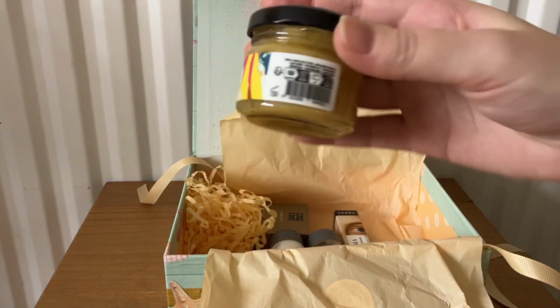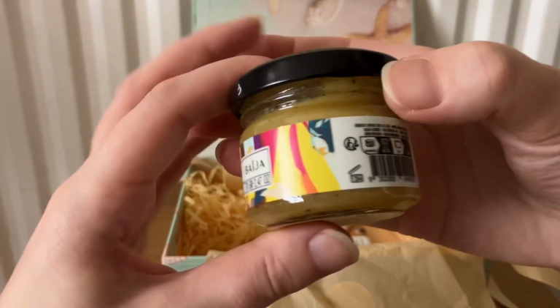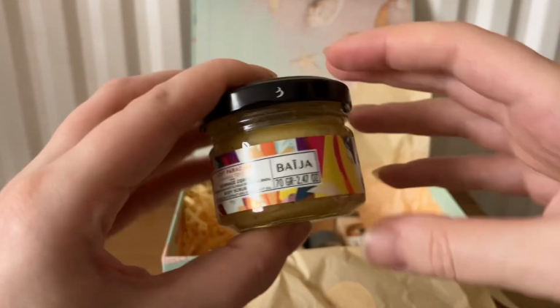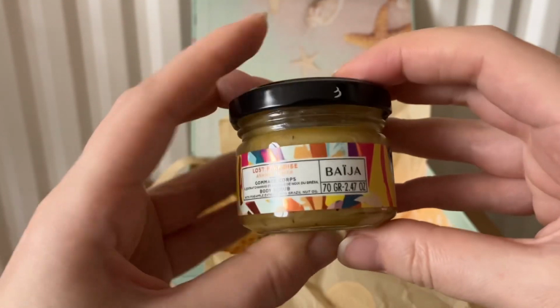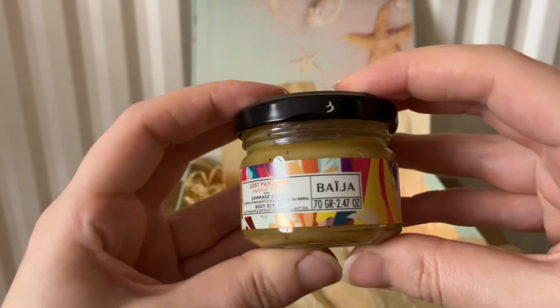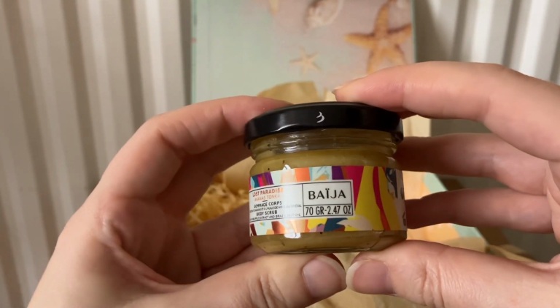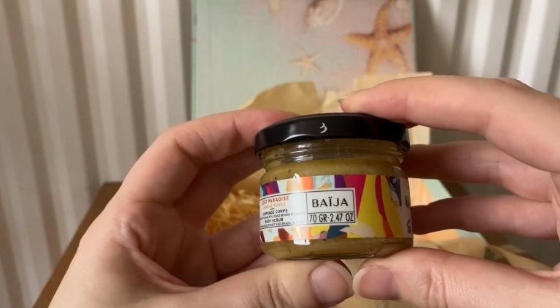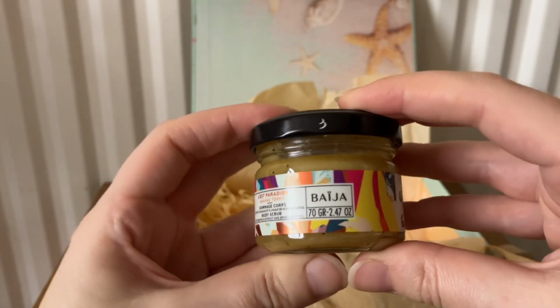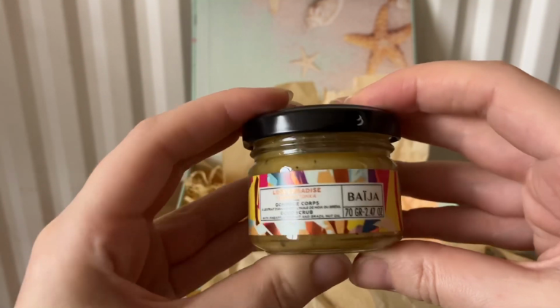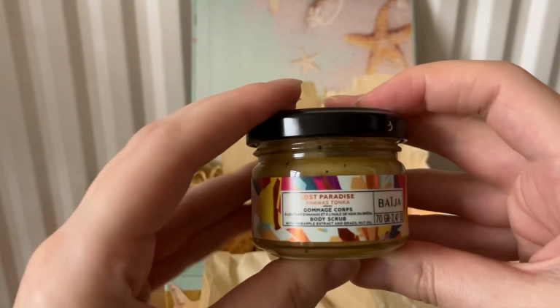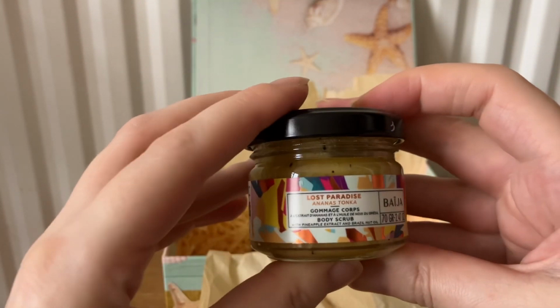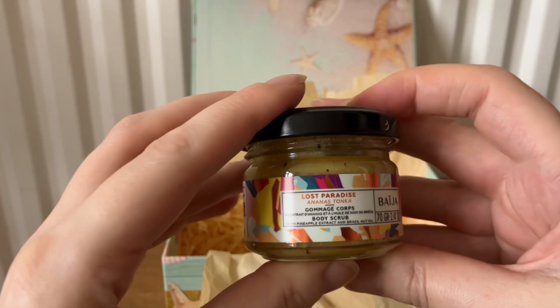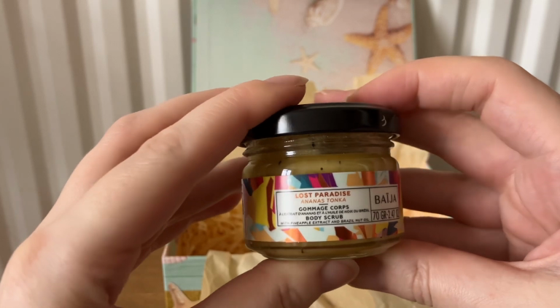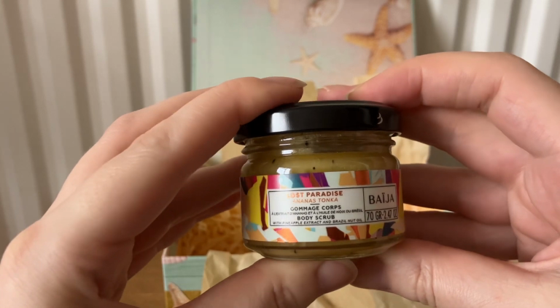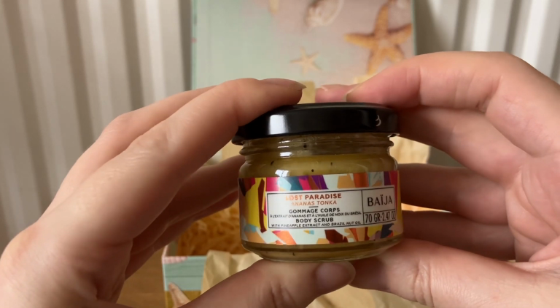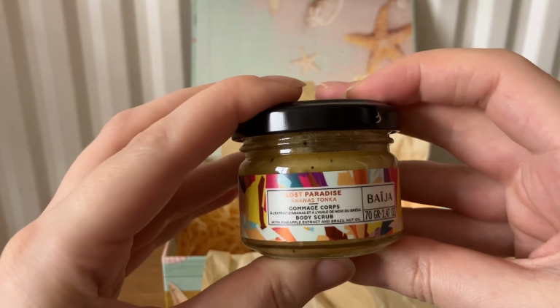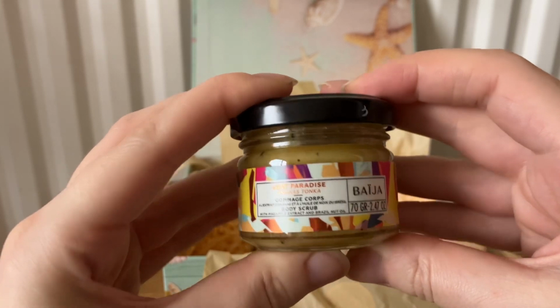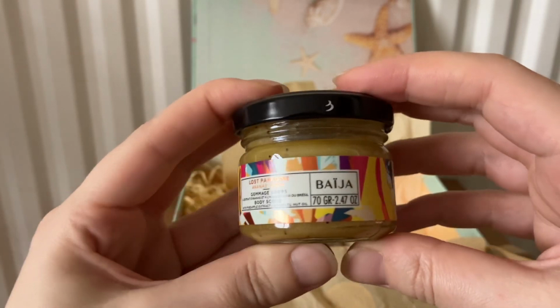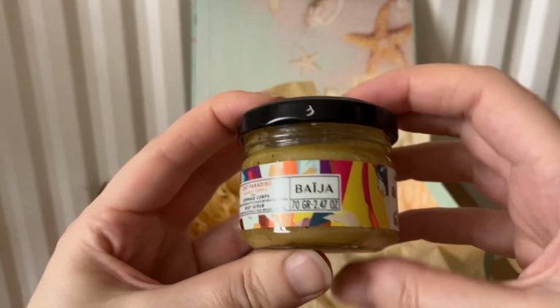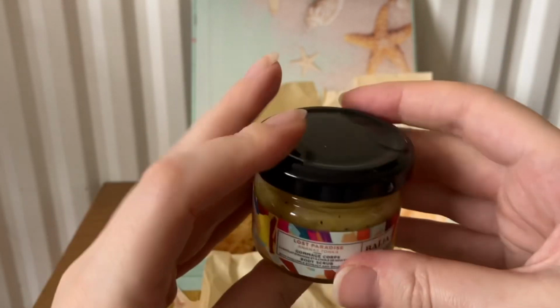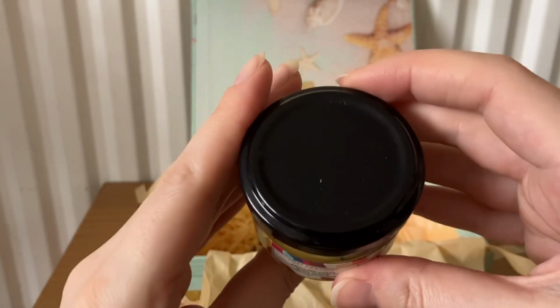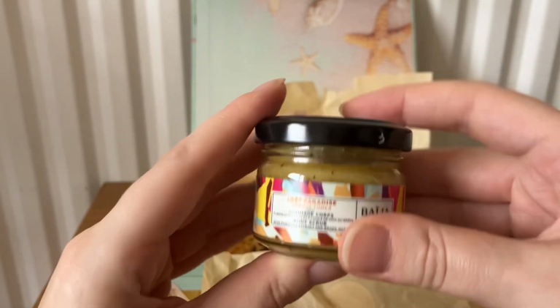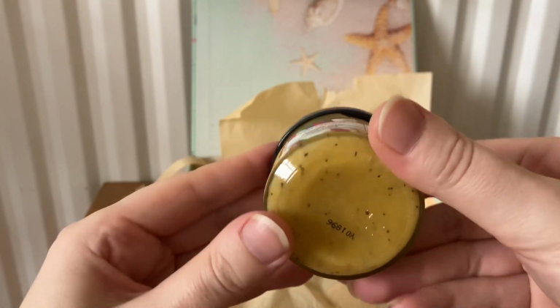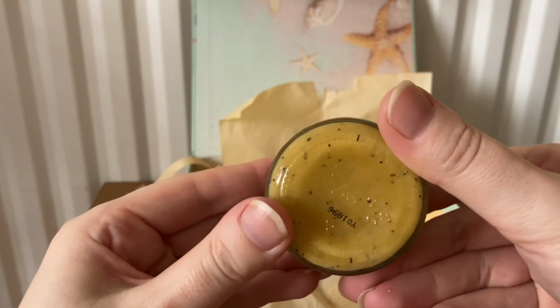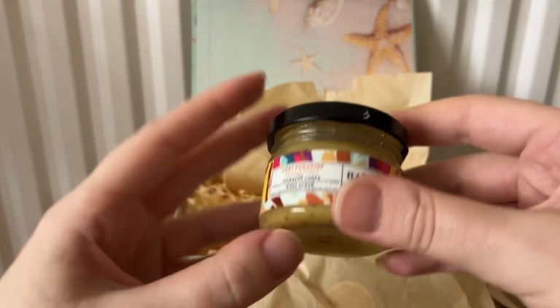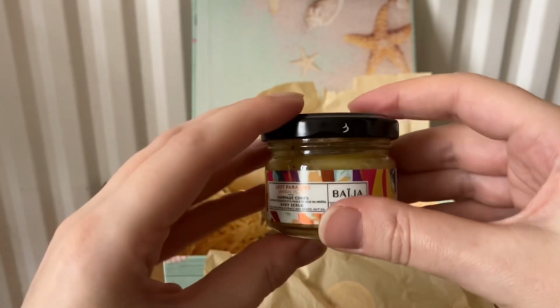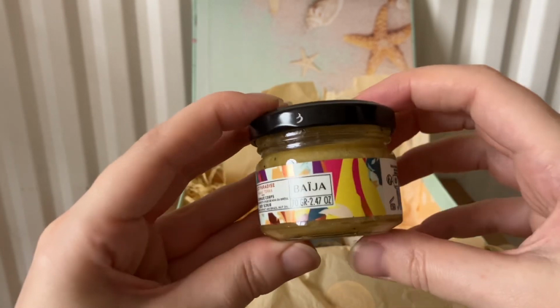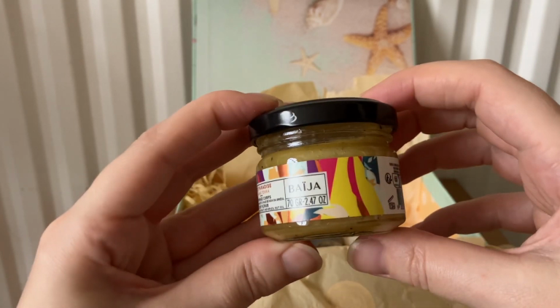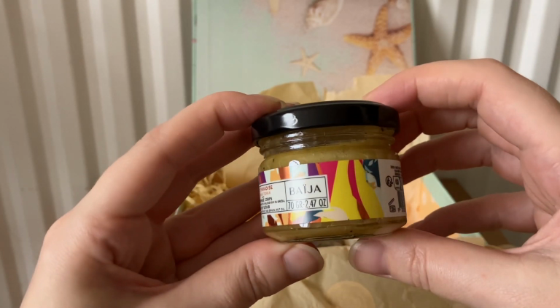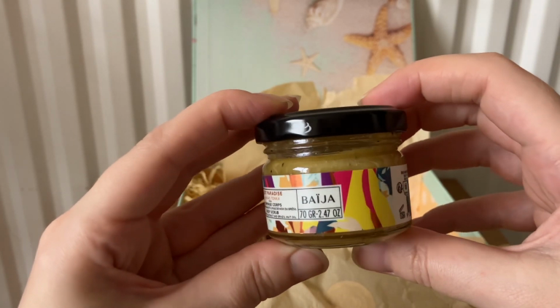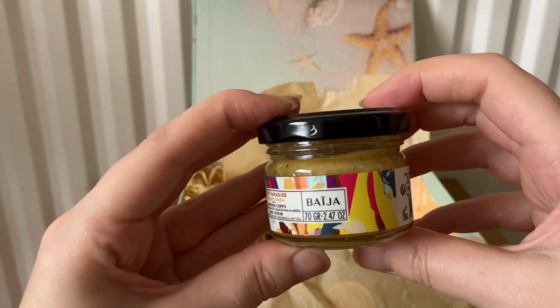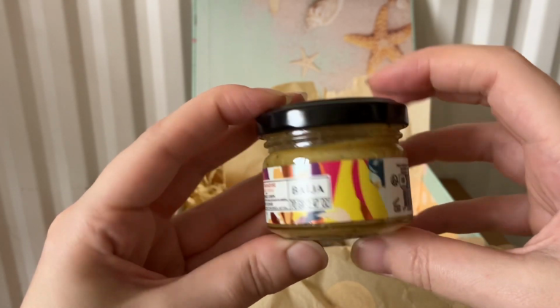Next we have Bygia — this is the Lost Paradise body scrub, 70 grams.